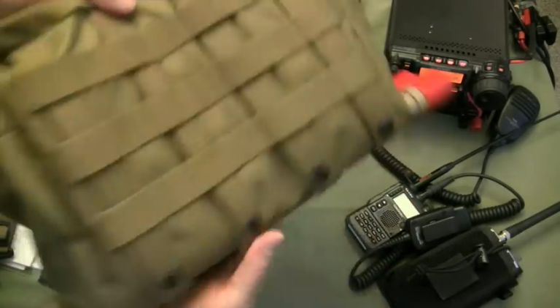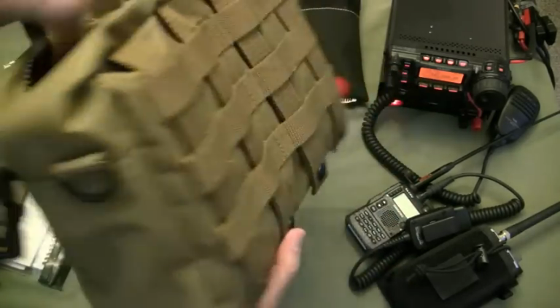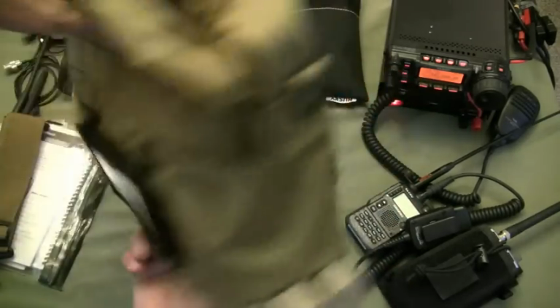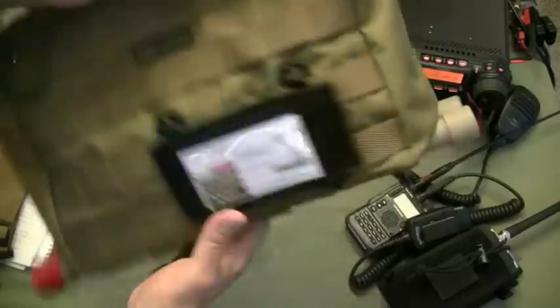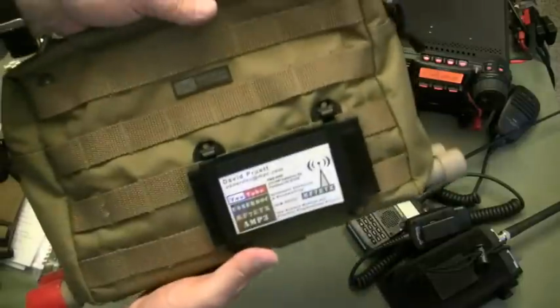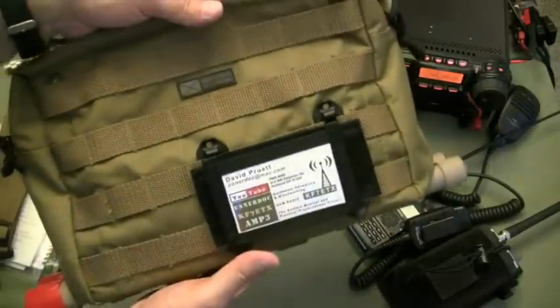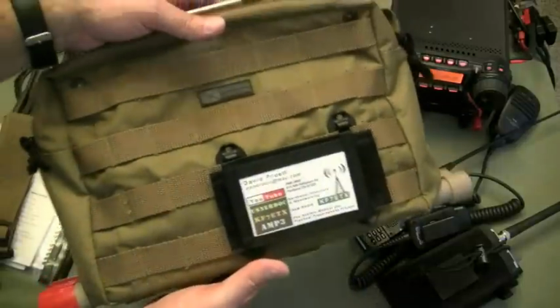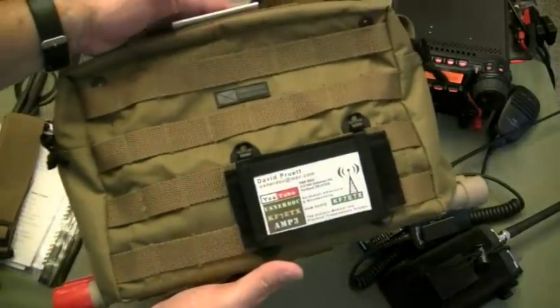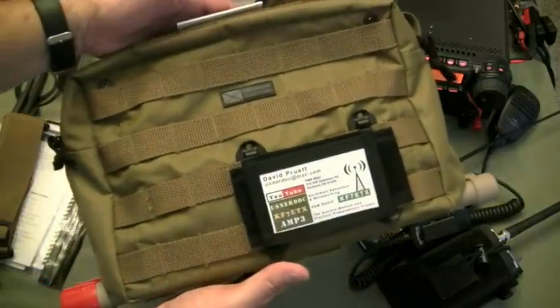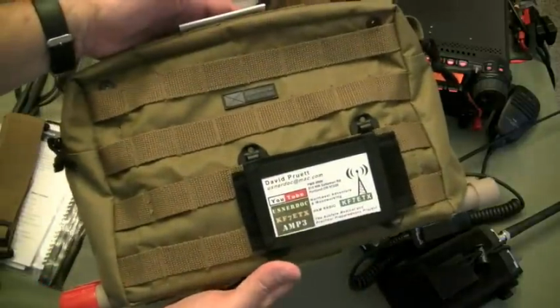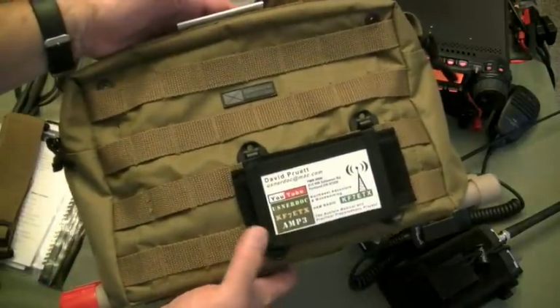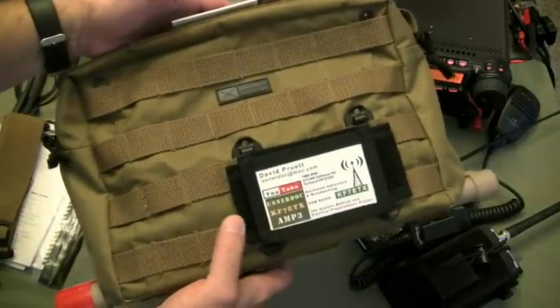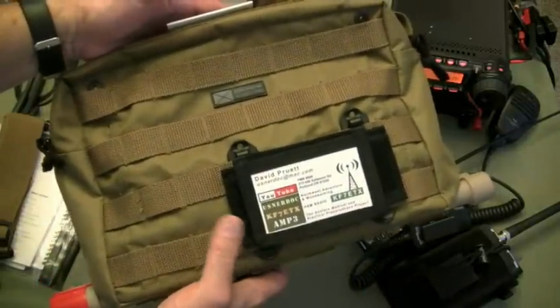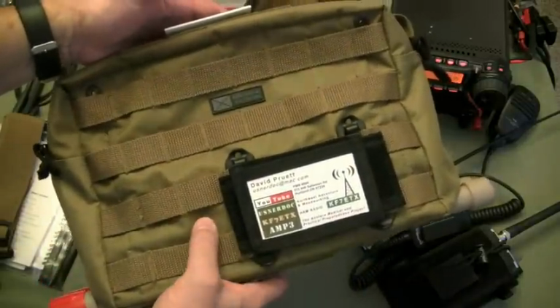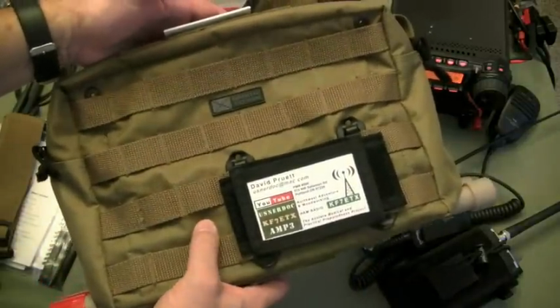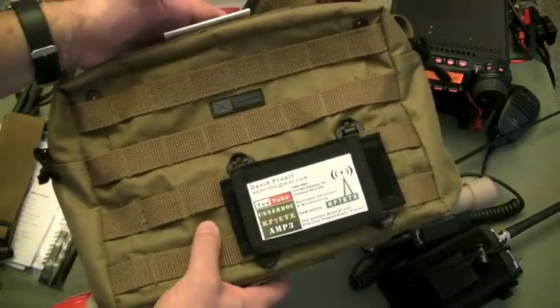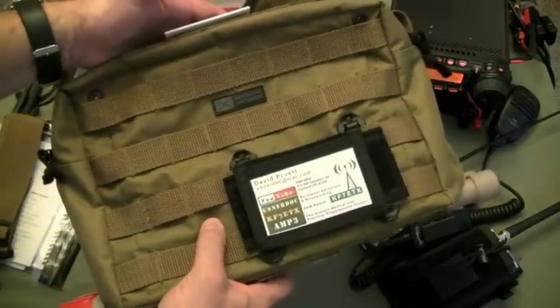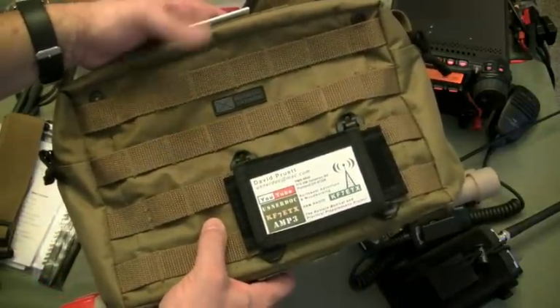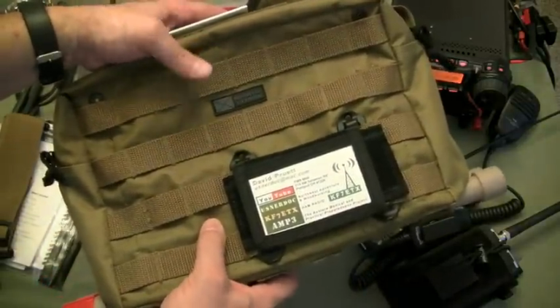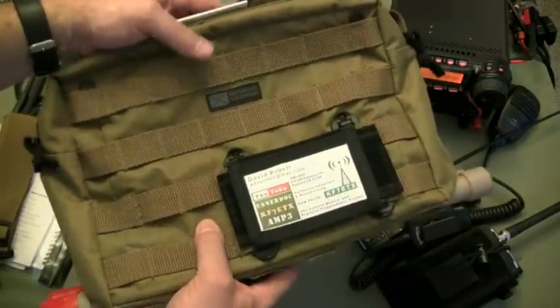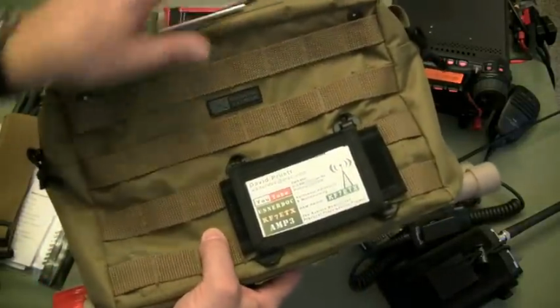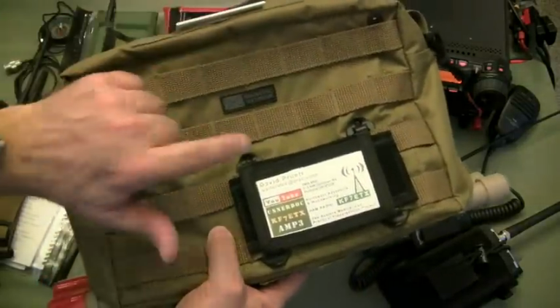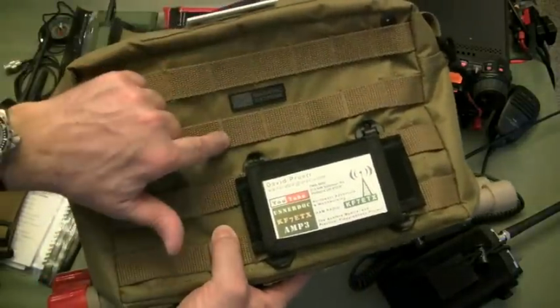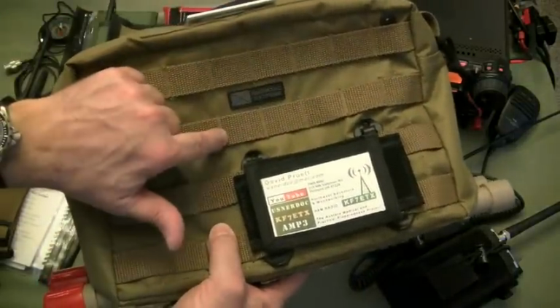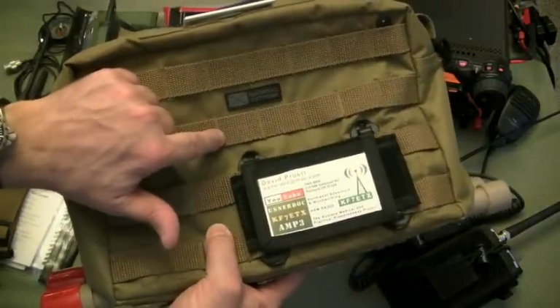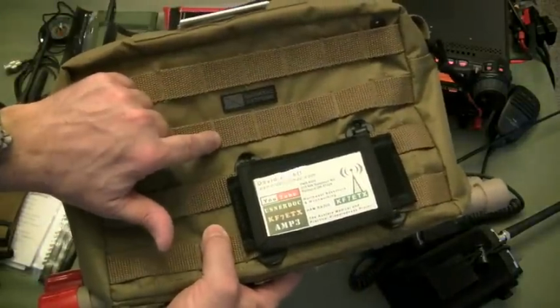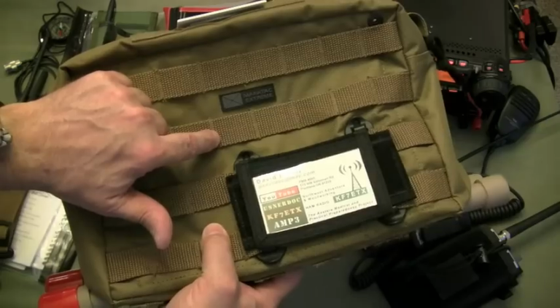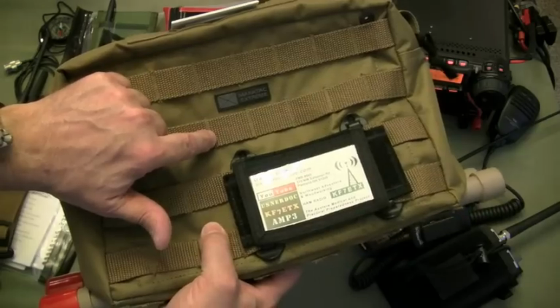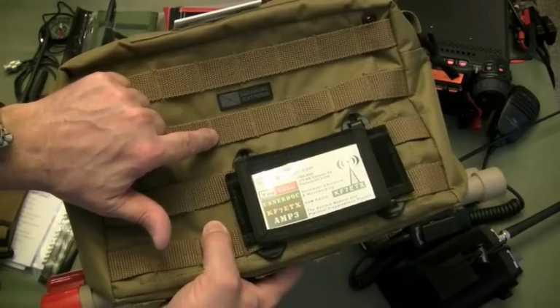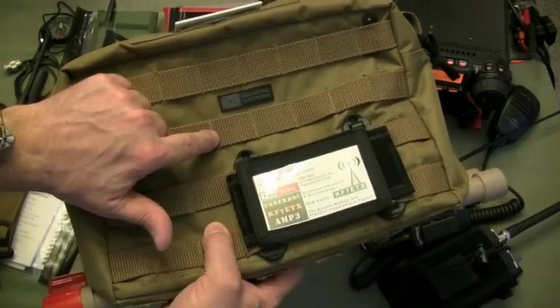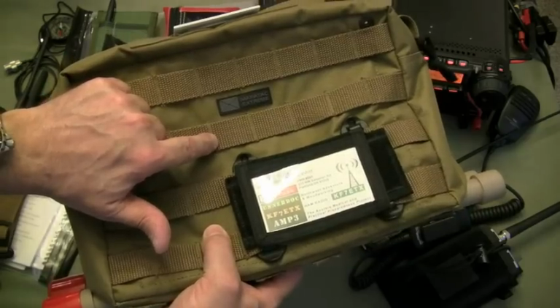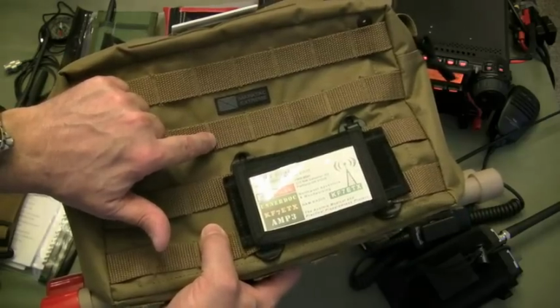That's a very nice portable GoBag, and if you're interested in something similar, a good place to start is this EOD bag from County Comm.